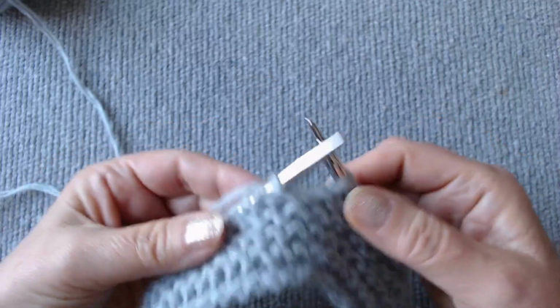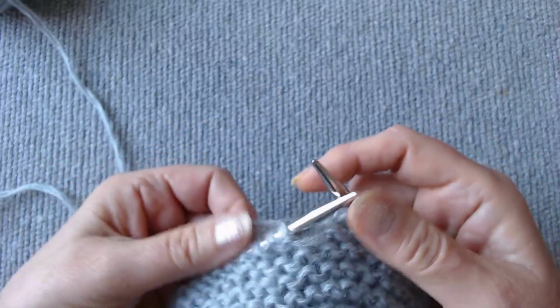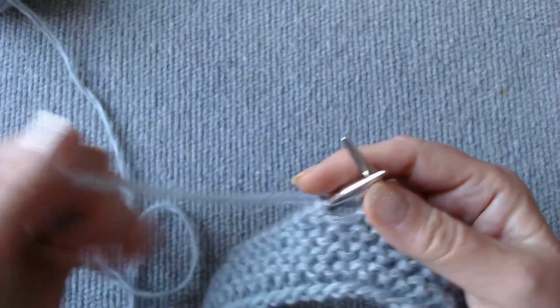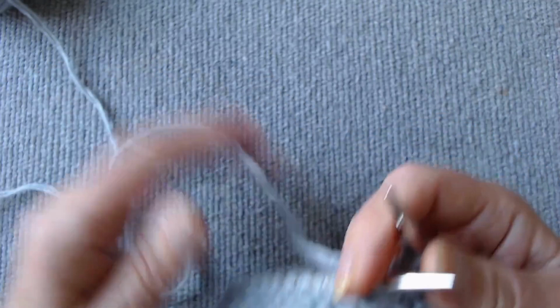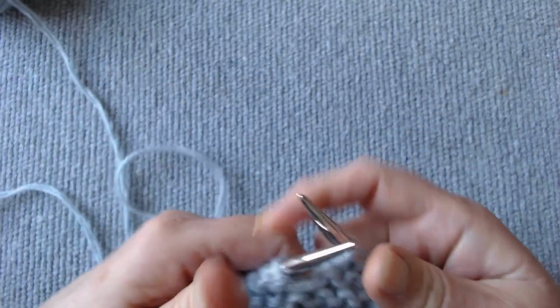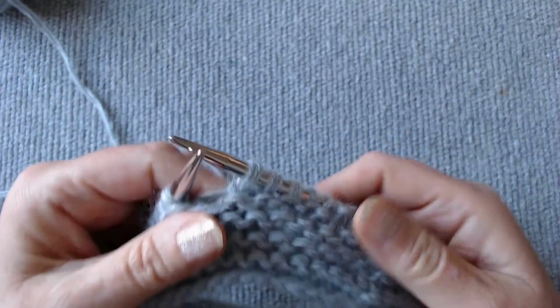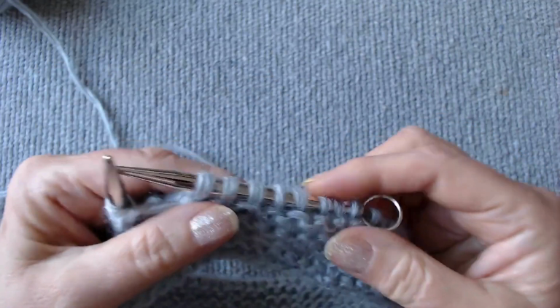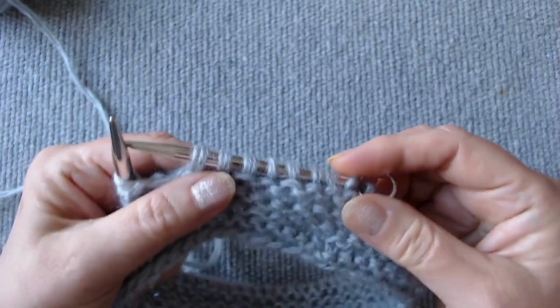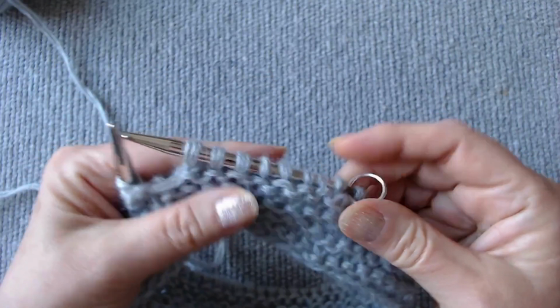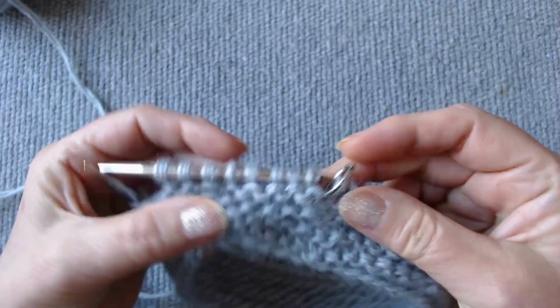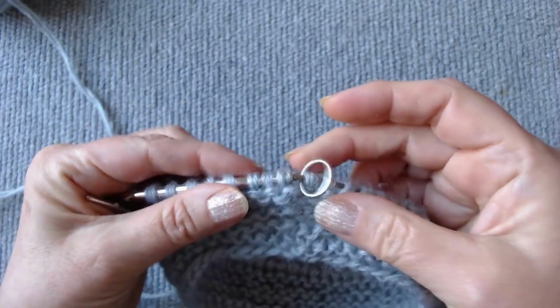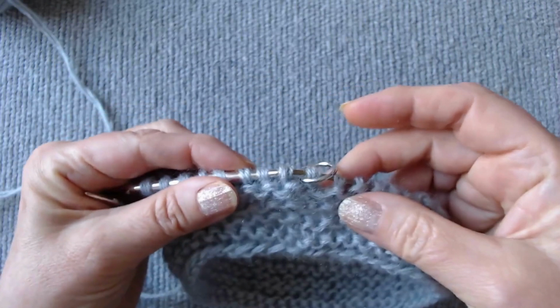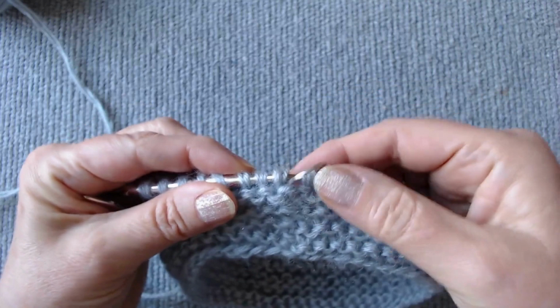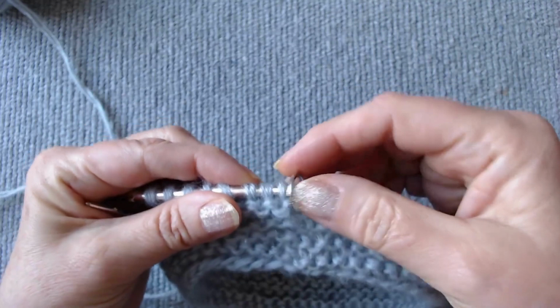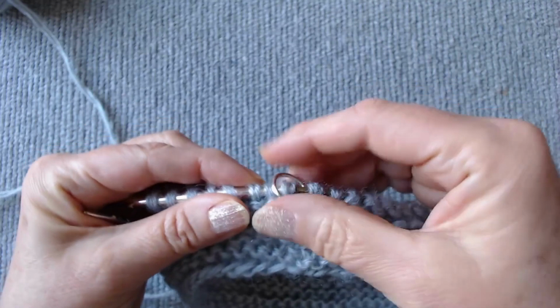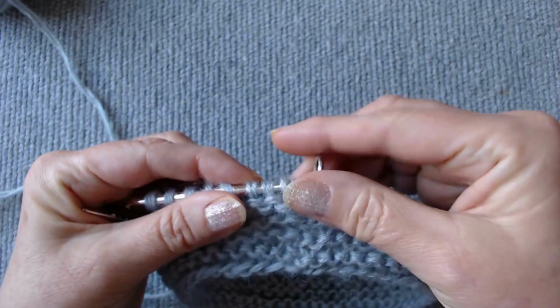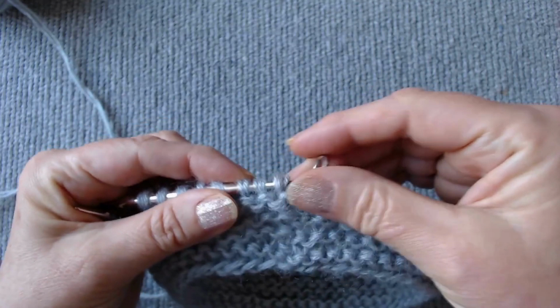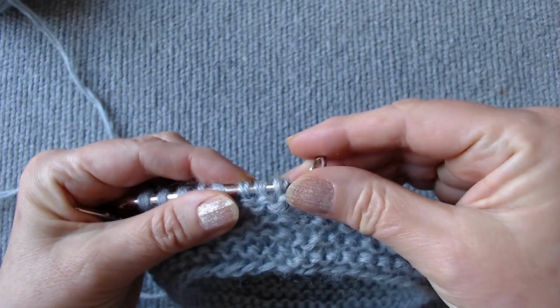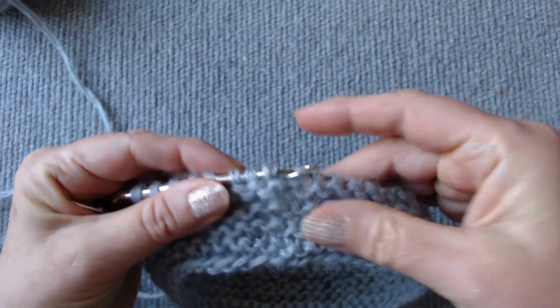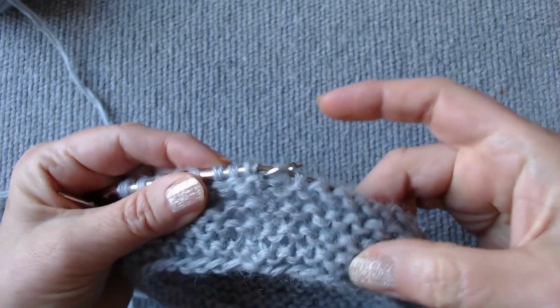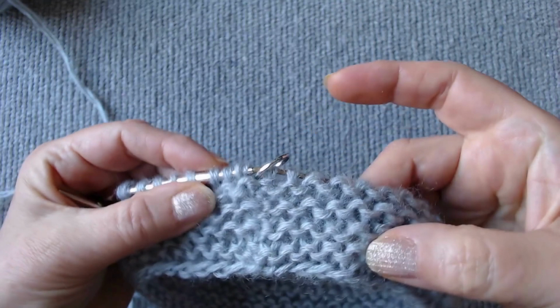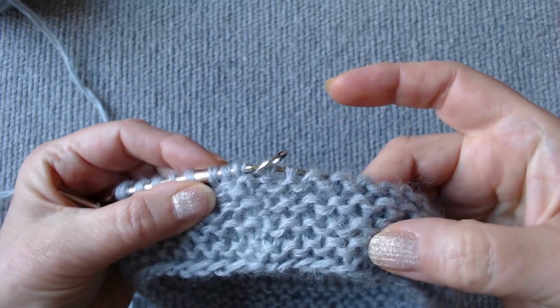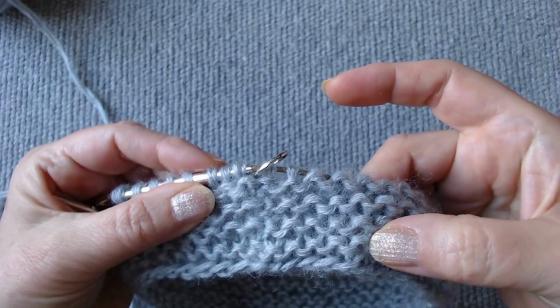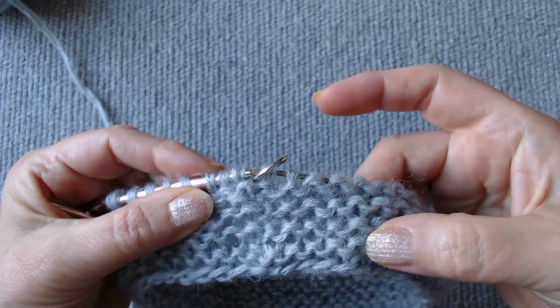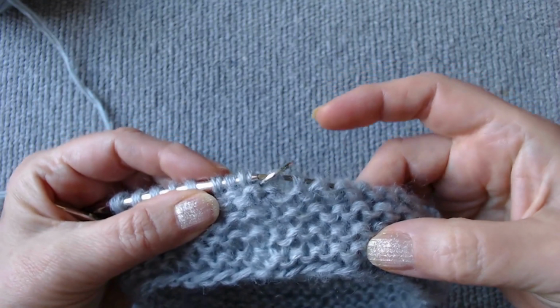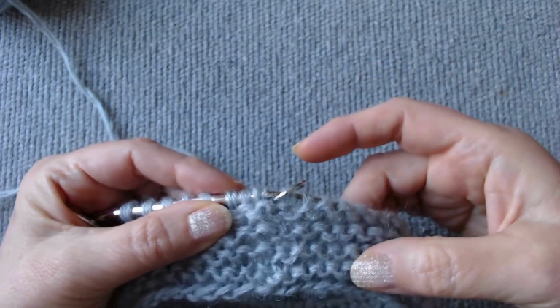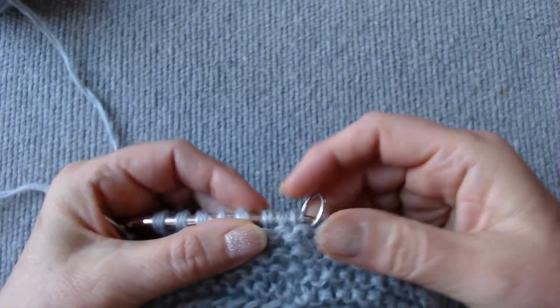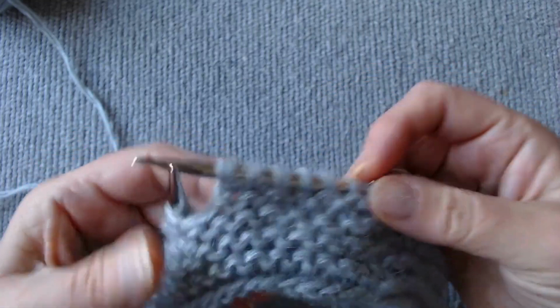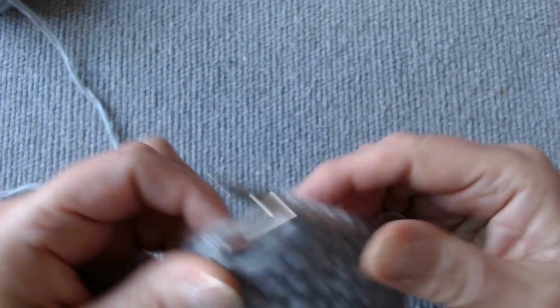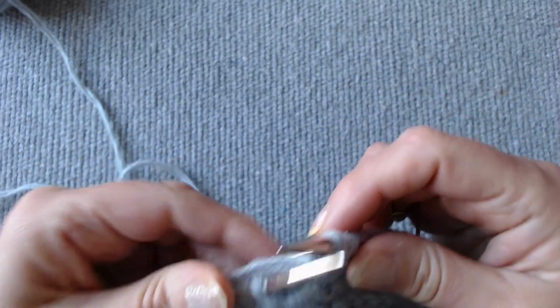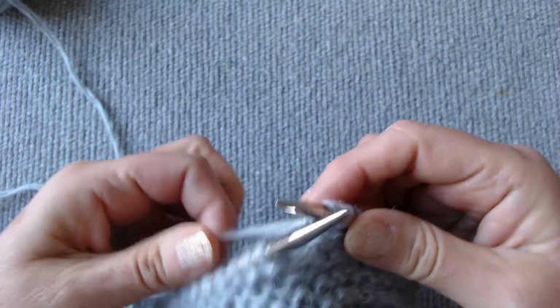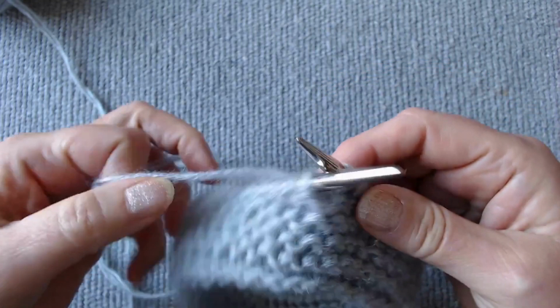This is our knitting, and this is the turning point. The garter stitch in the round can be easily knitted by alternating one knit and one purl row. Now, we will knit it only with knit rows.